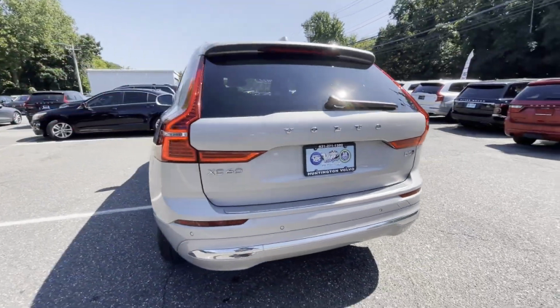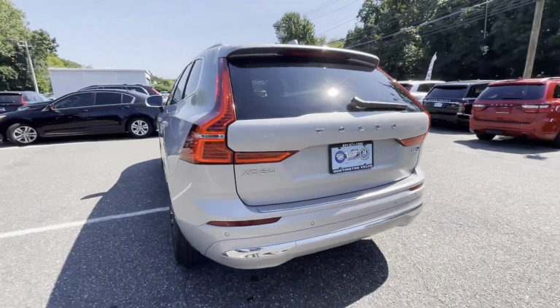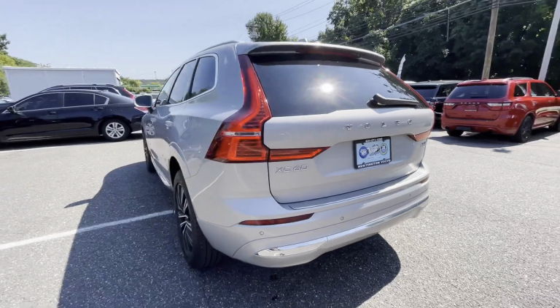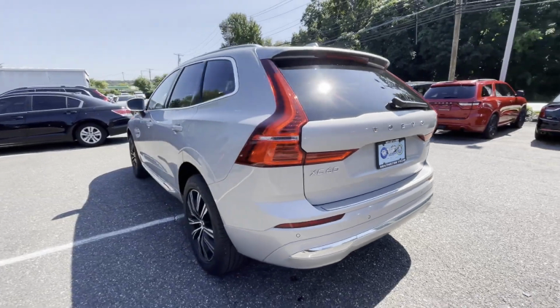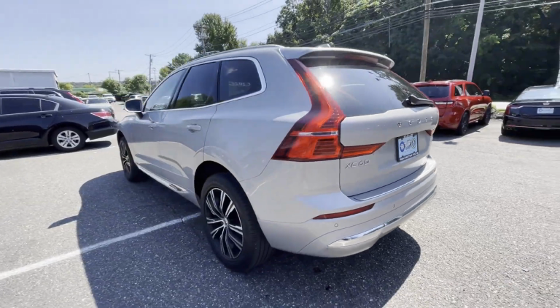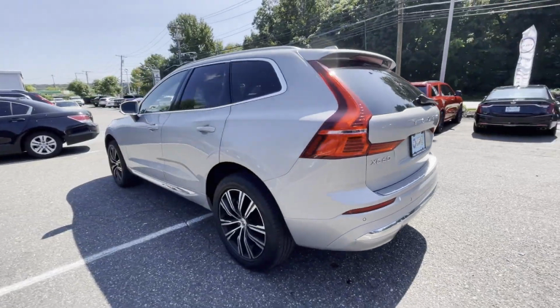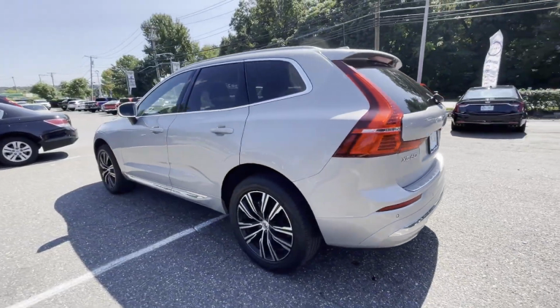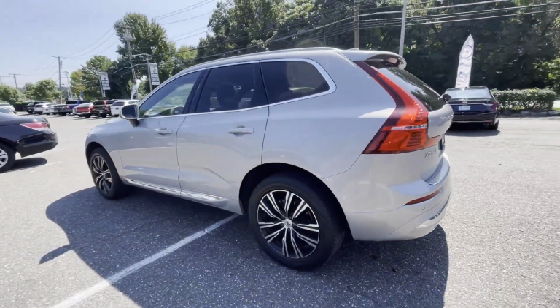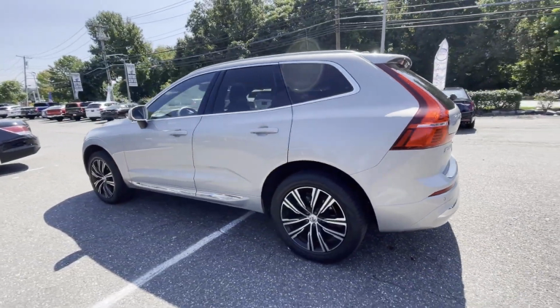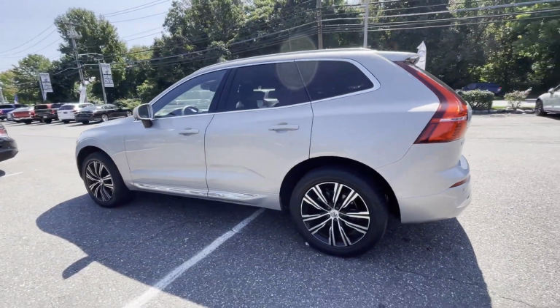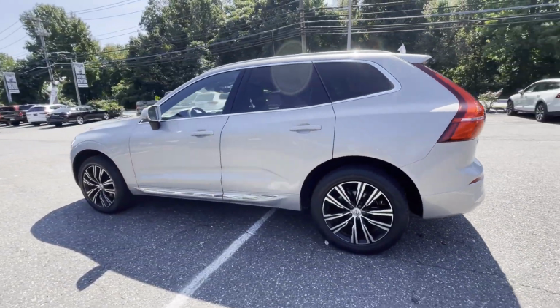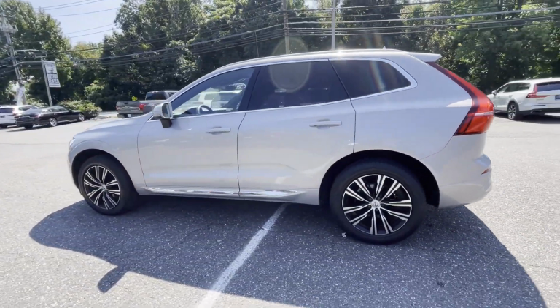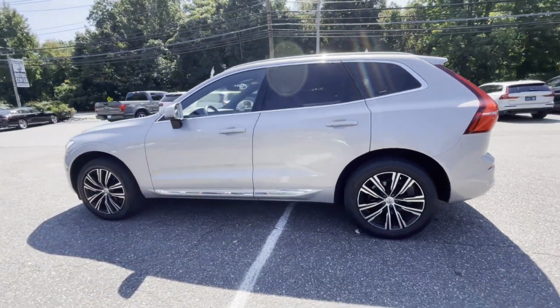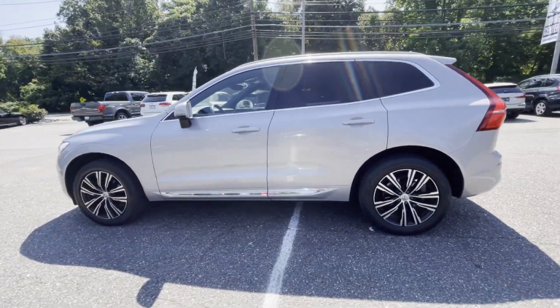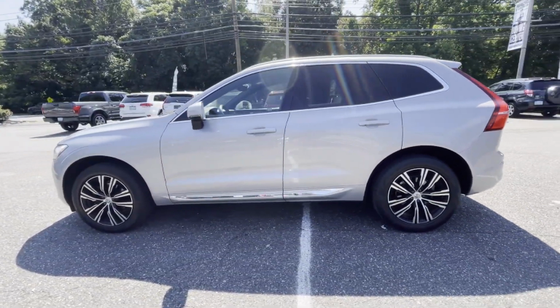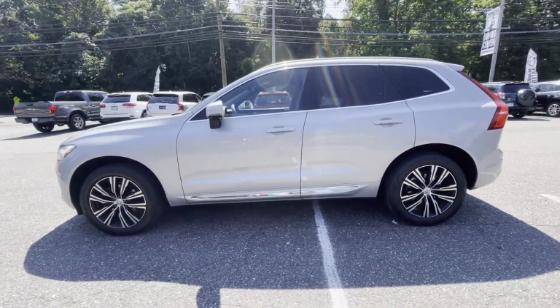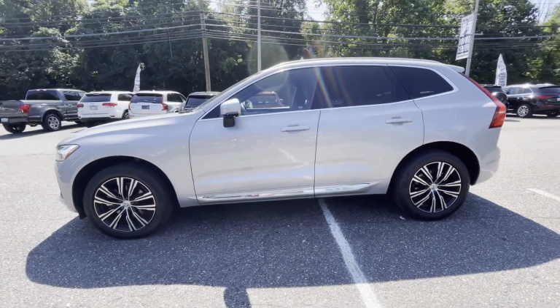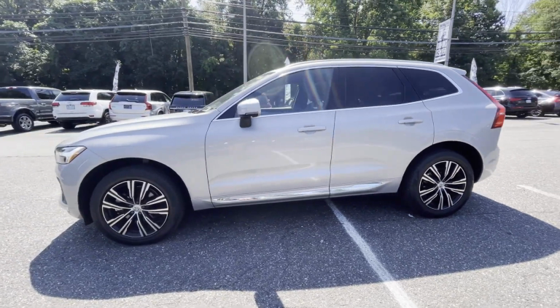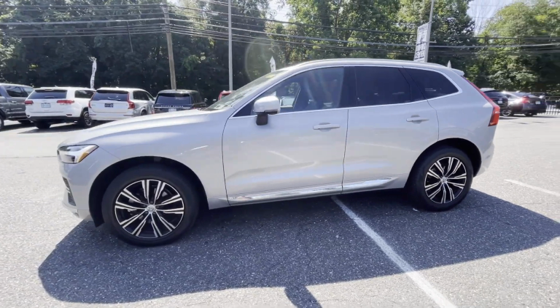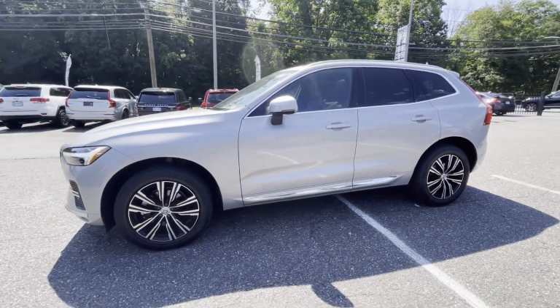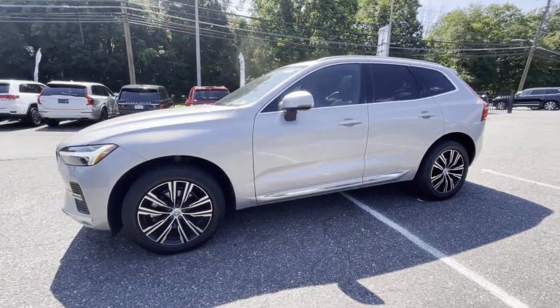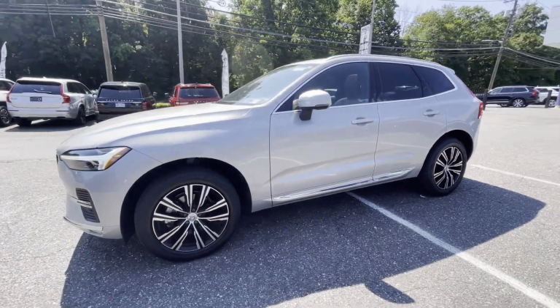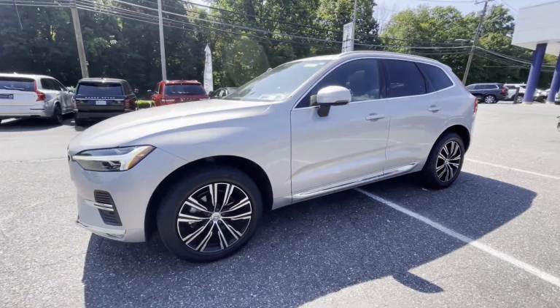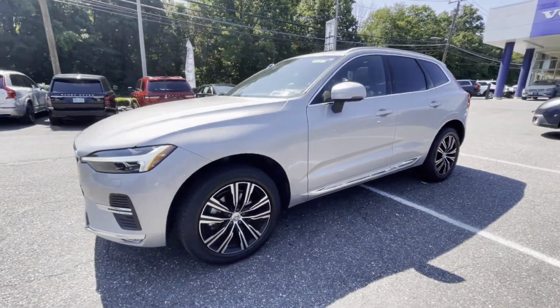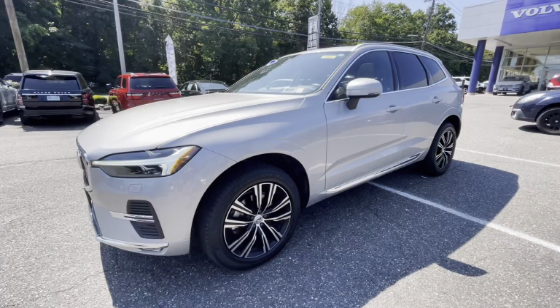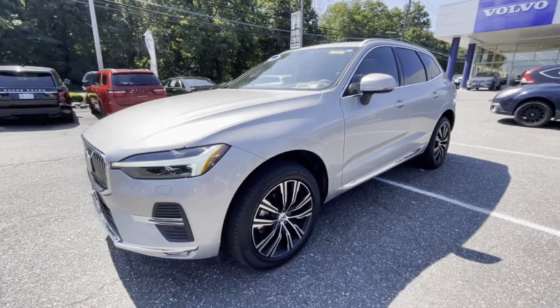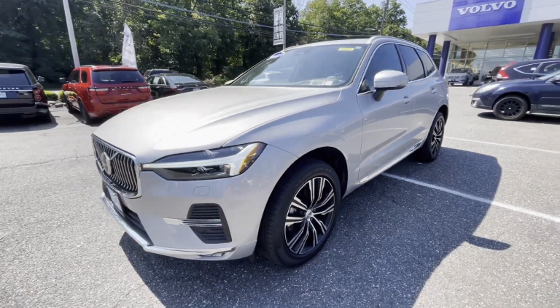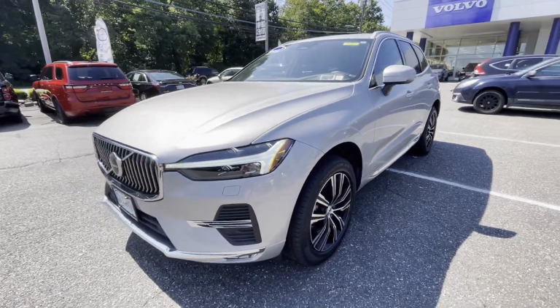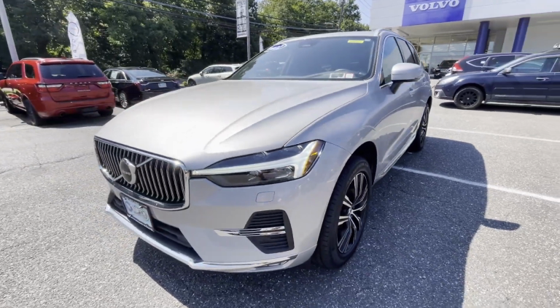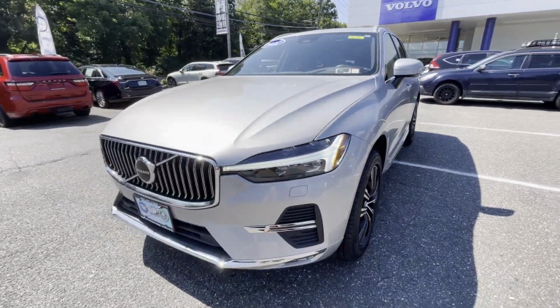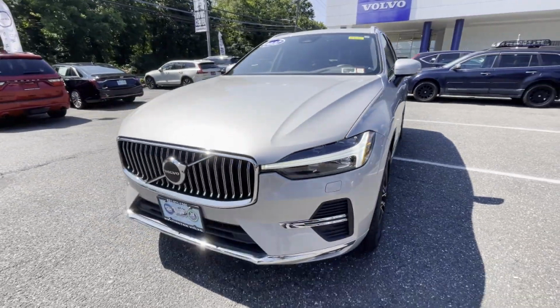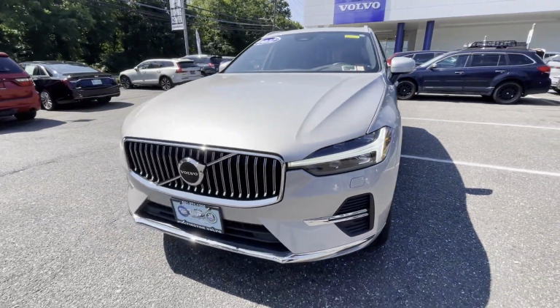Cross-traffic alert. Lane-keeping assist. Side-view mirrors with turn signals. Lane departure warning. Wi-Fi hotspot. Navigation. Premium sound system.